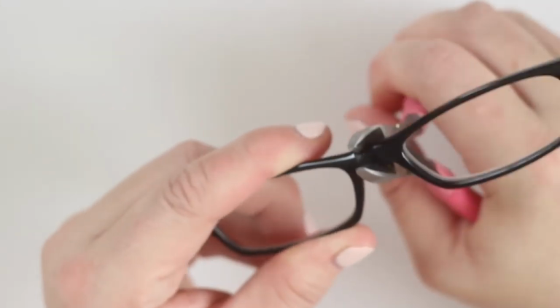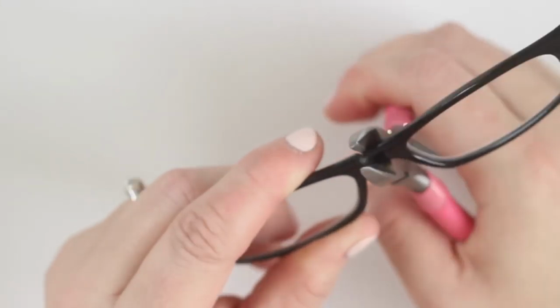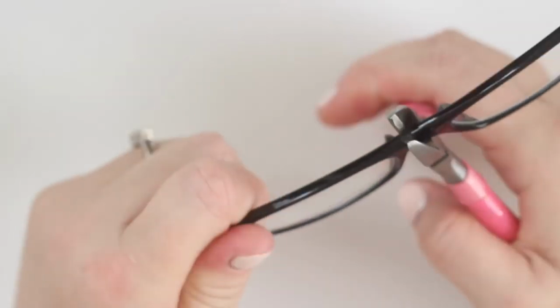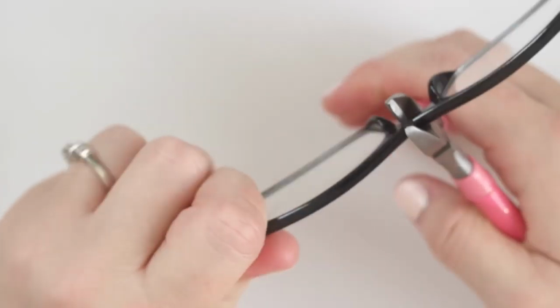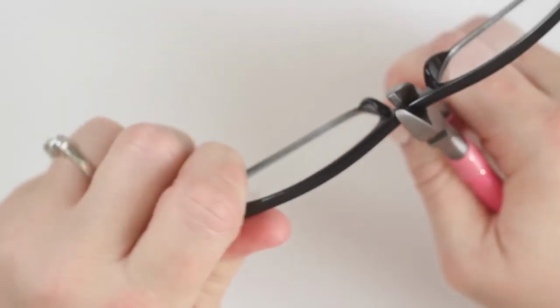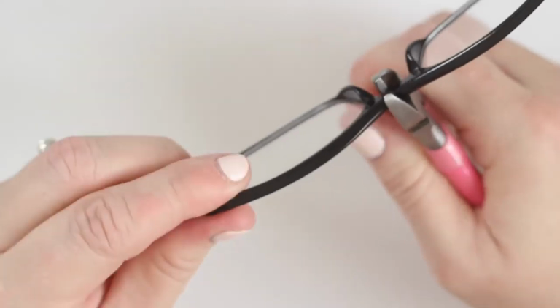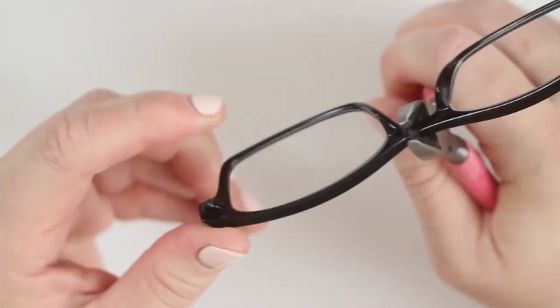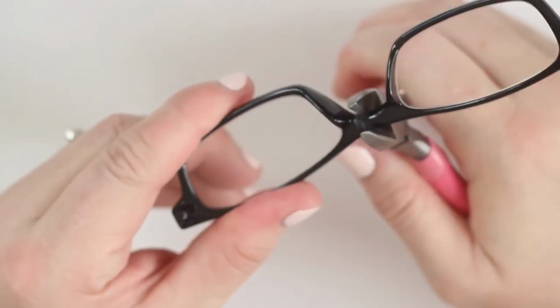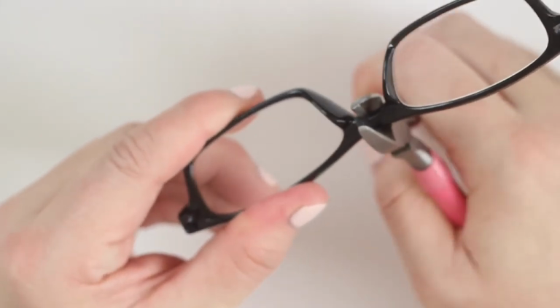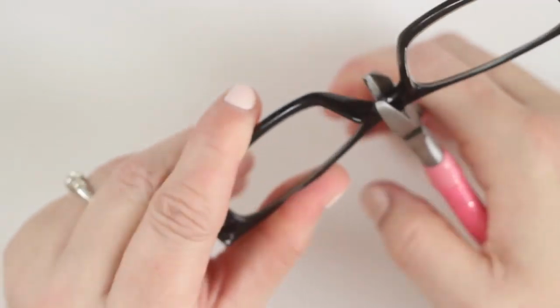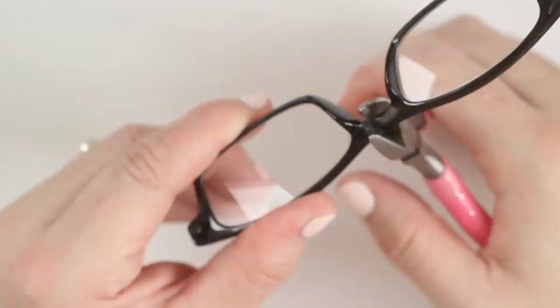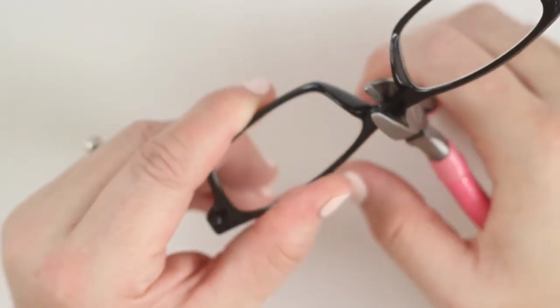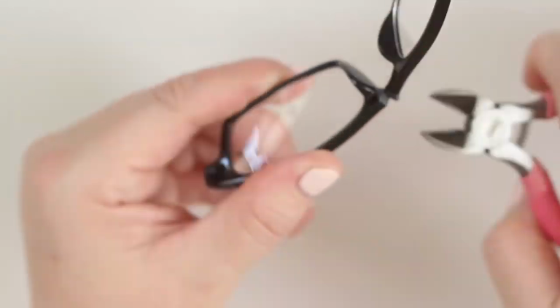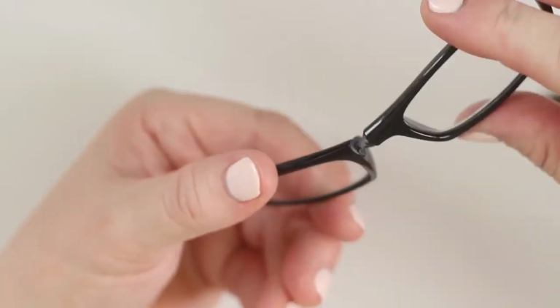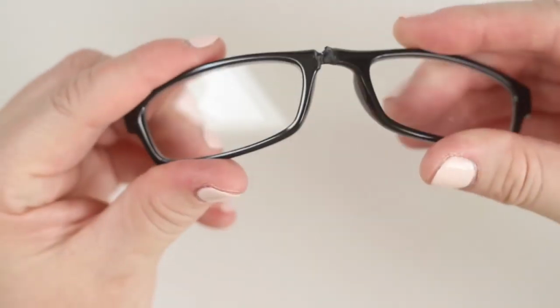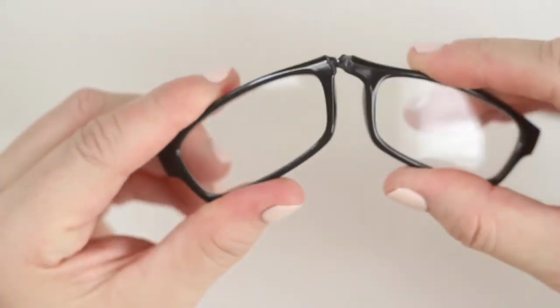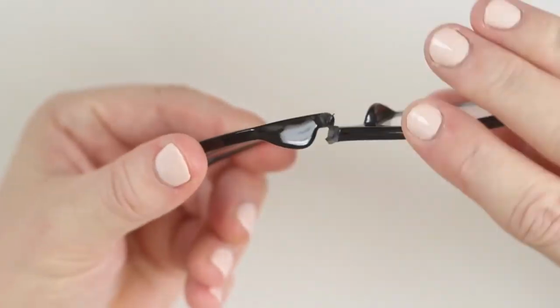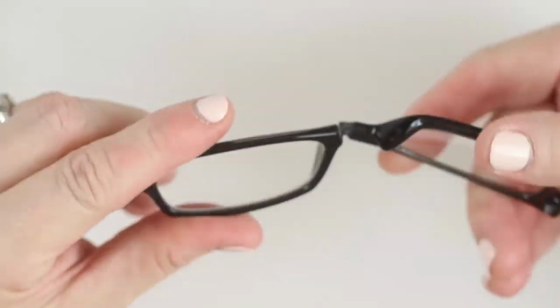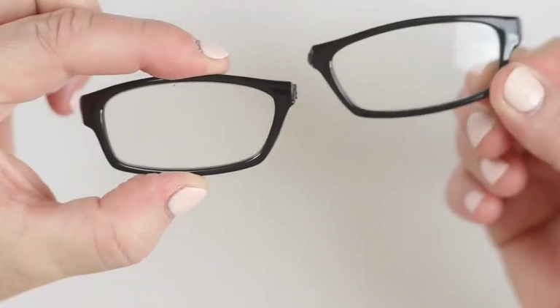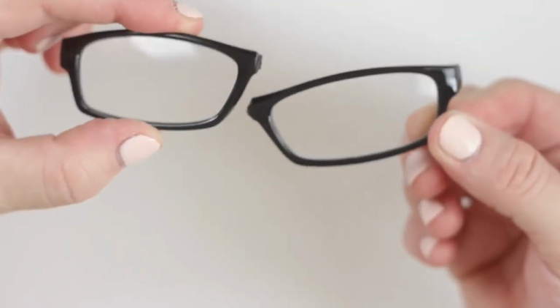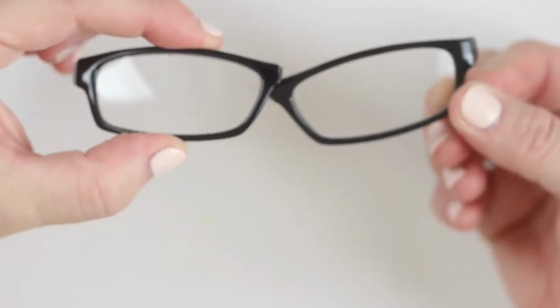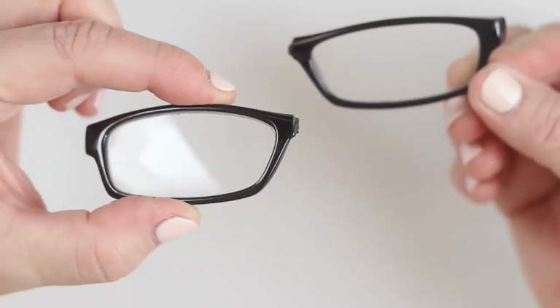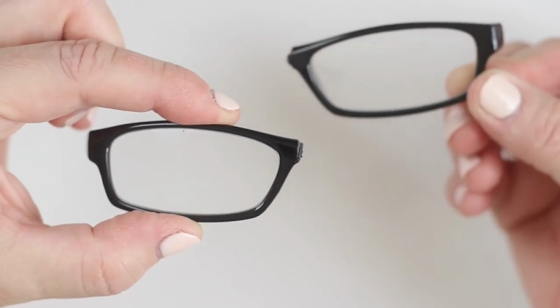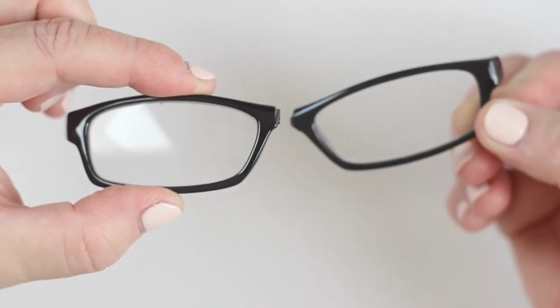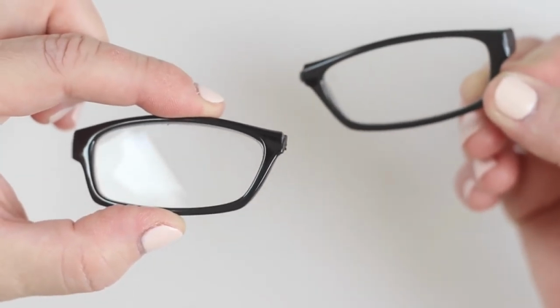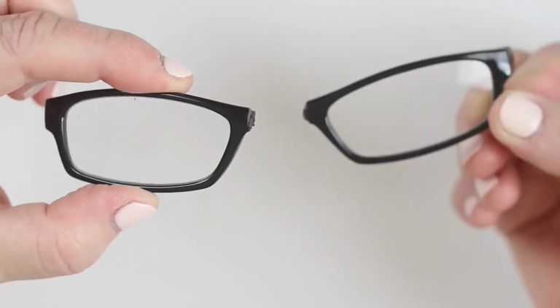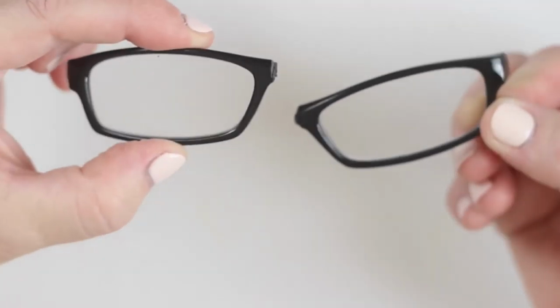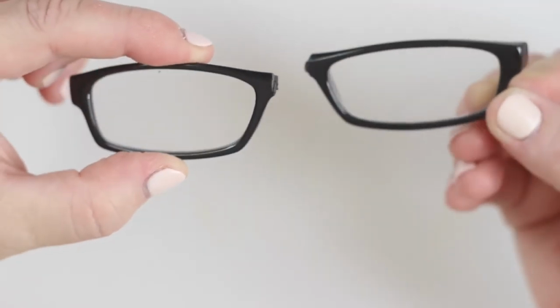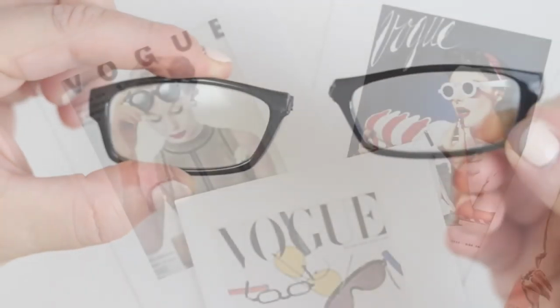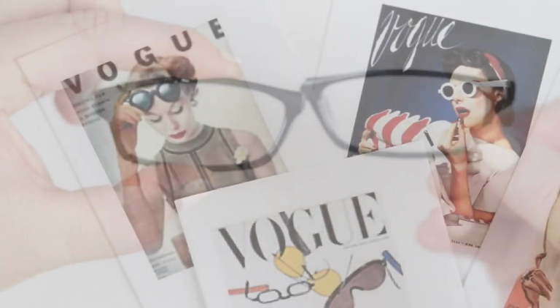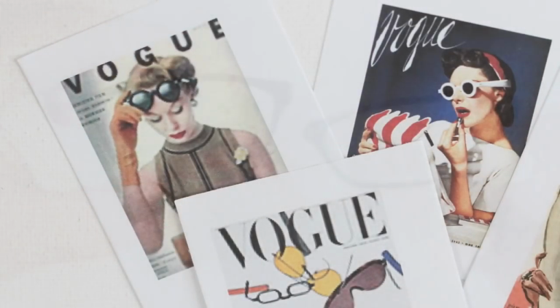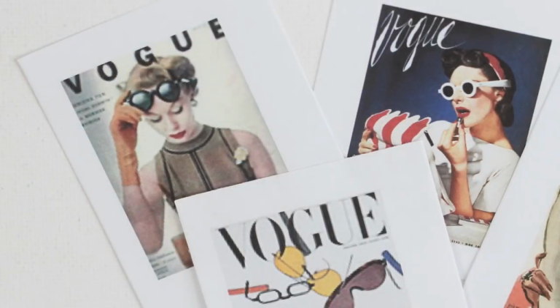Just a little twist of the hinges and off come the arms. With these wire cutters, I'm simply scoring along the bridges and that separates each lens. It's so much easier than I thought it would be.